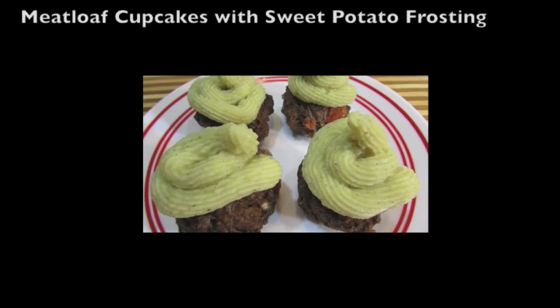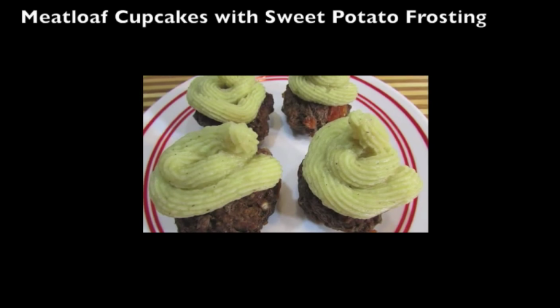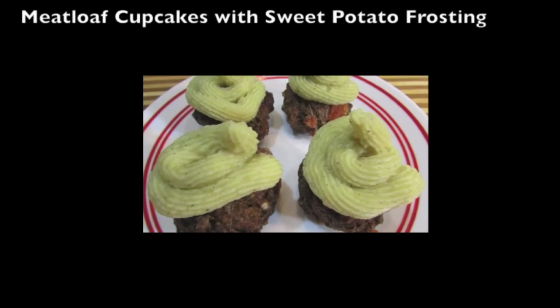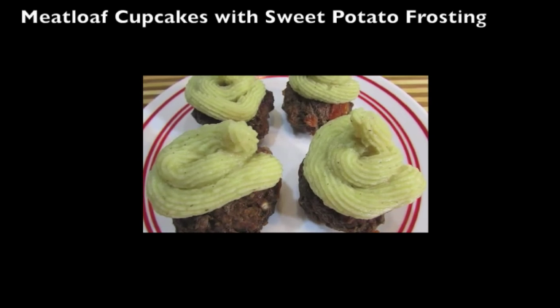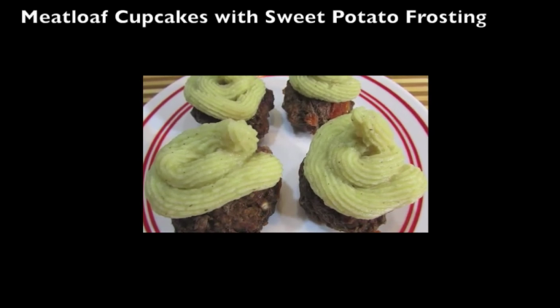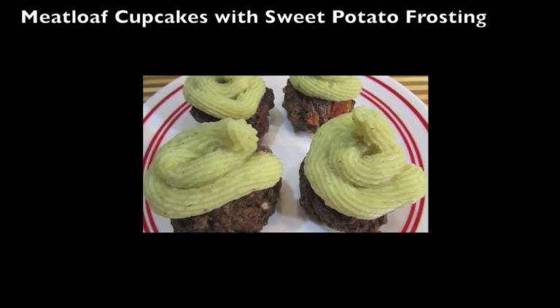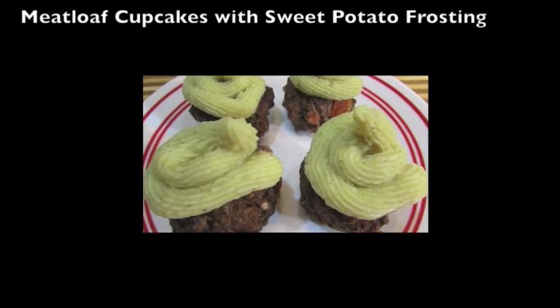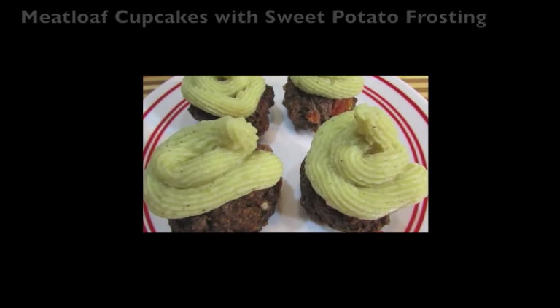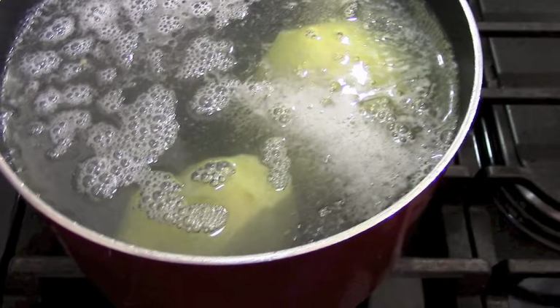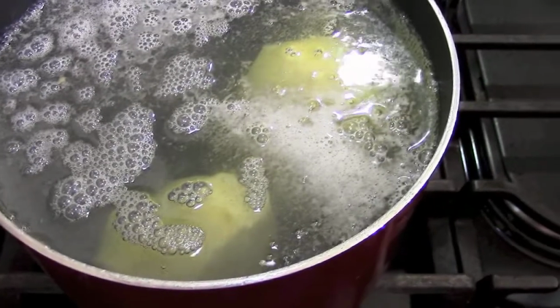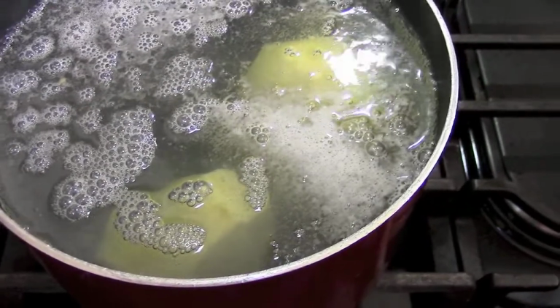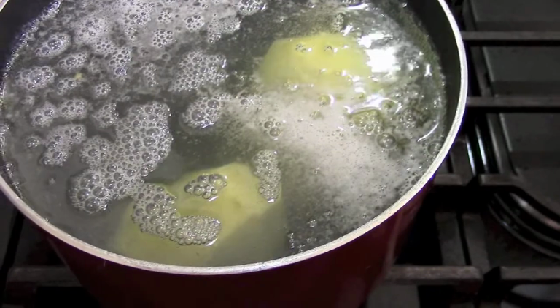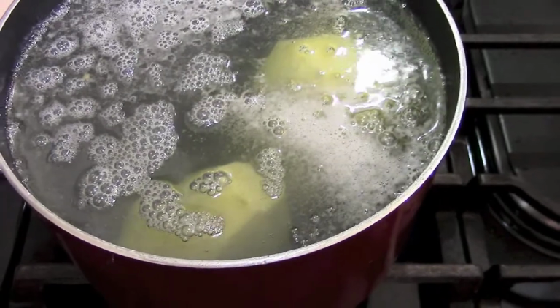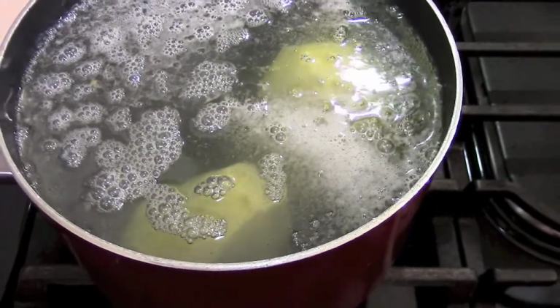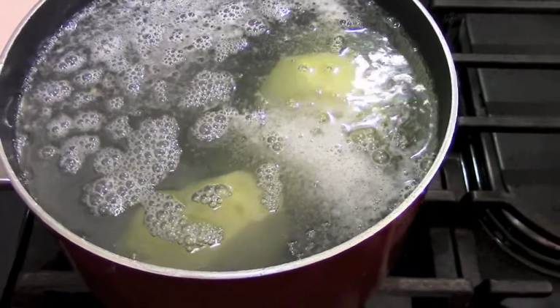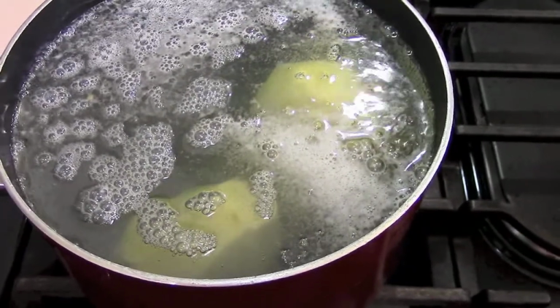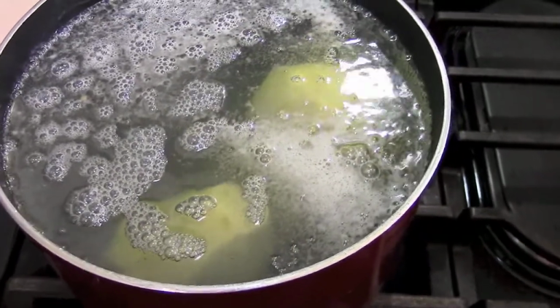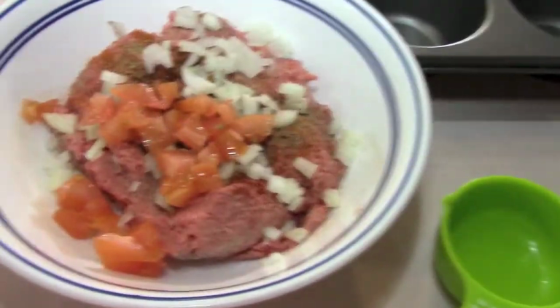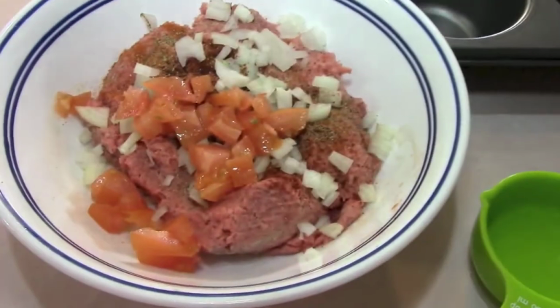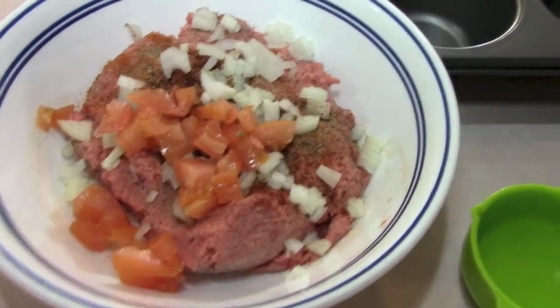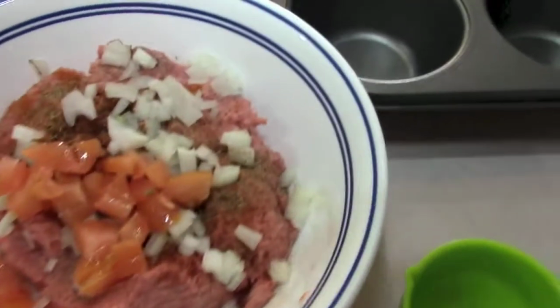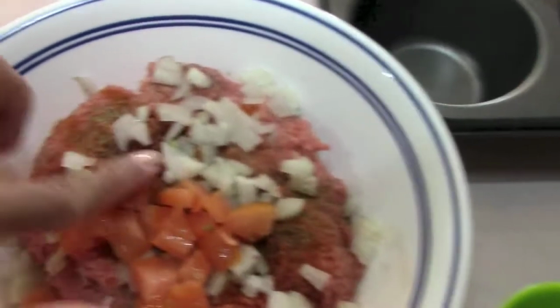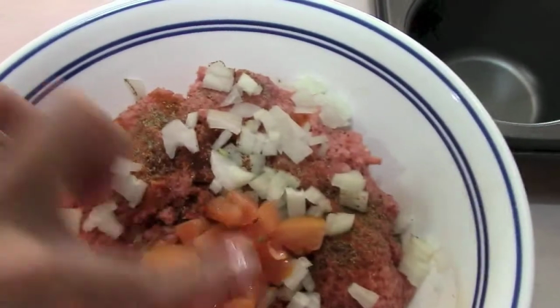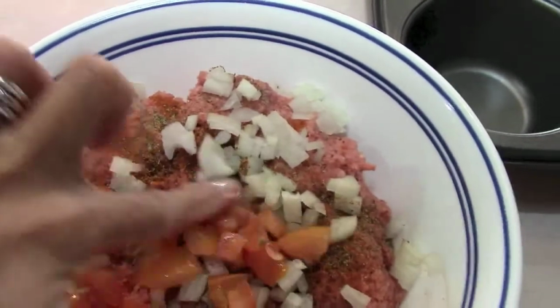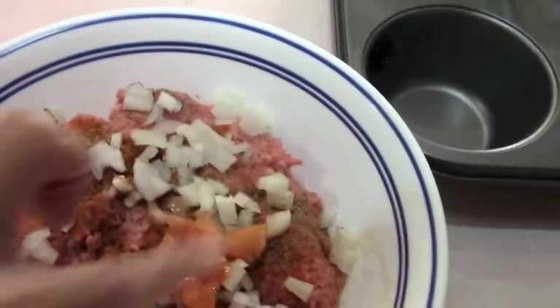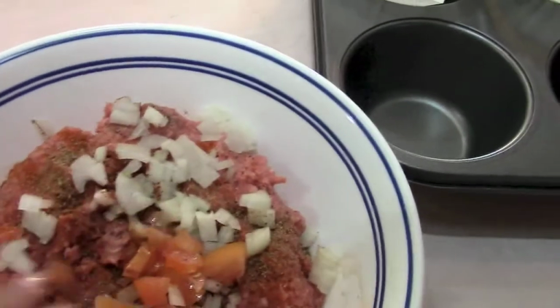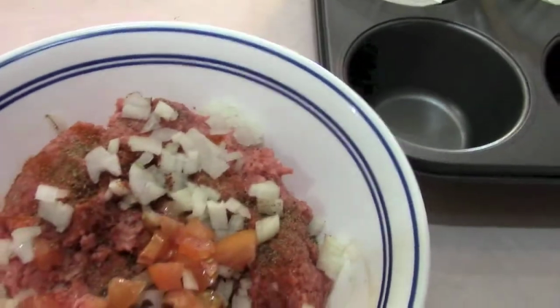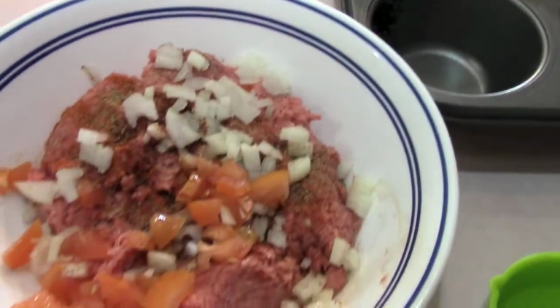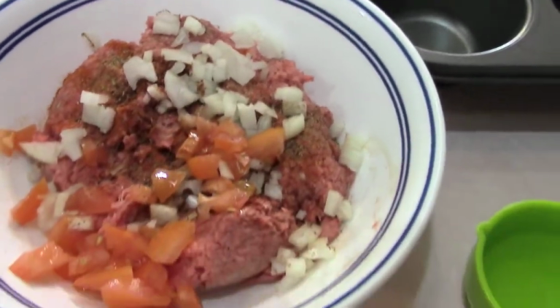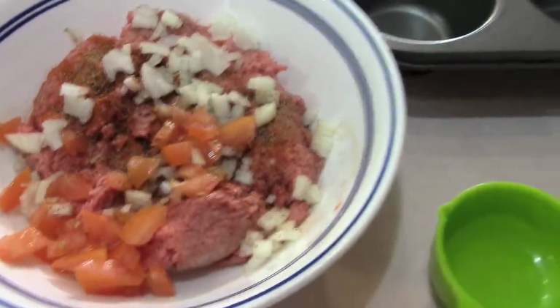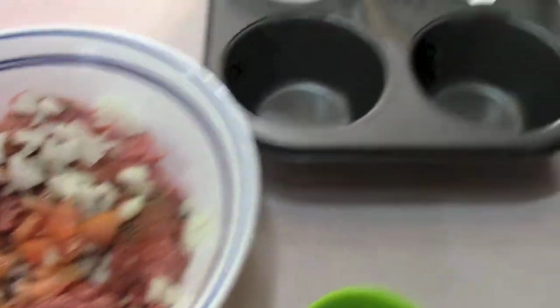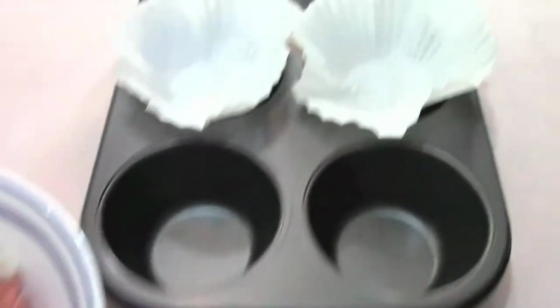This healthy meal is meatloaf cupcakes with sweet potato frosting. I start off first with one large sweet potato, but I'm only going to use a half because I'm going to use the next half for something else. This is some ground beef that I had in the fridge. I've put some onions, tomatoes, and a bunch of spices that I like.